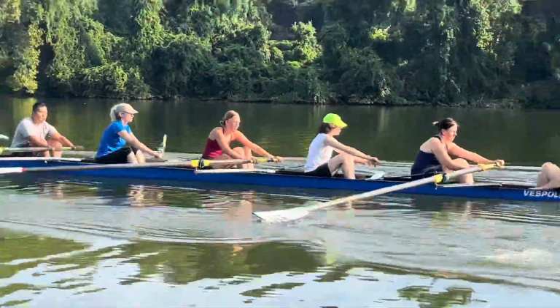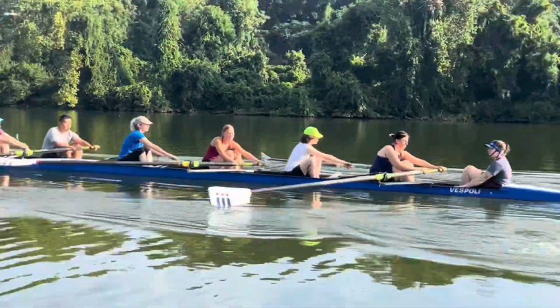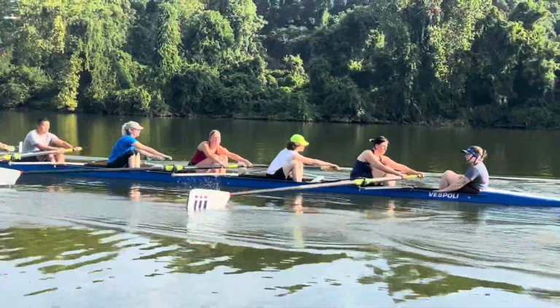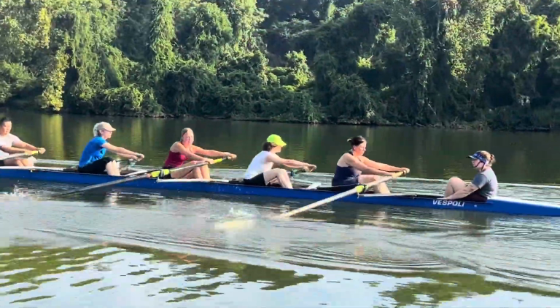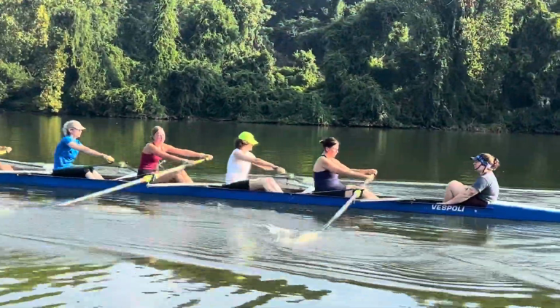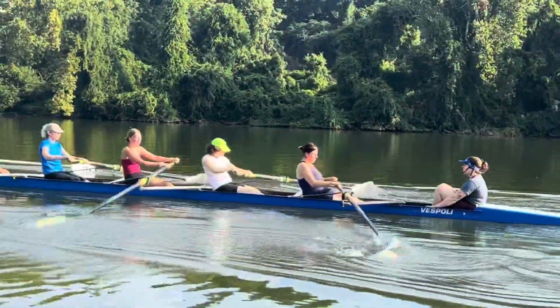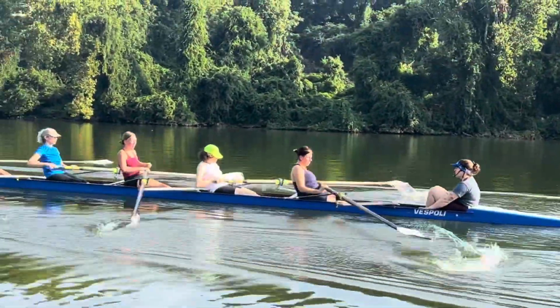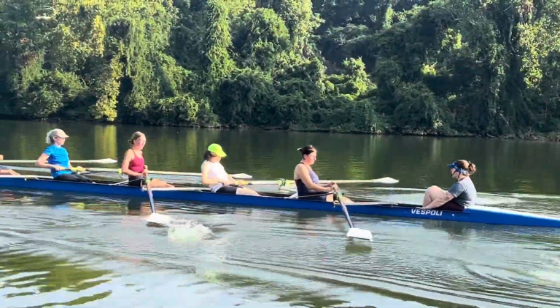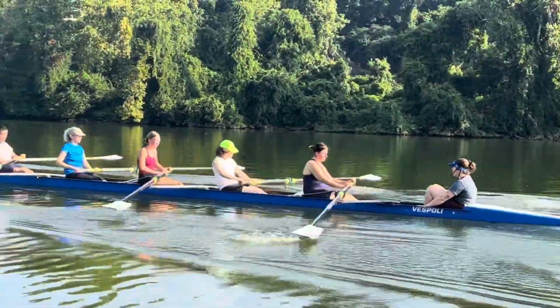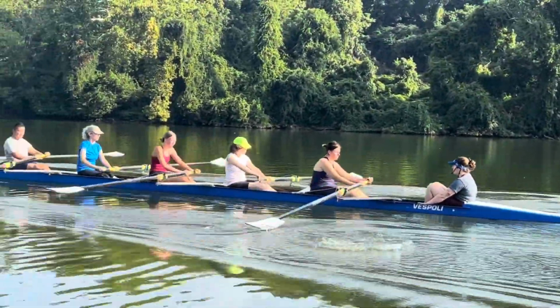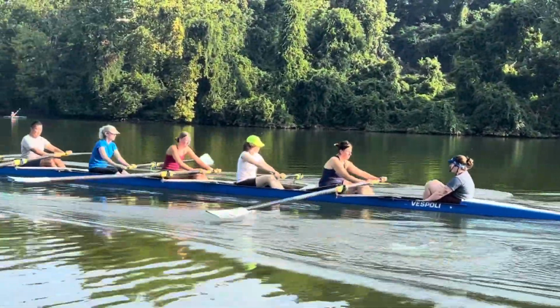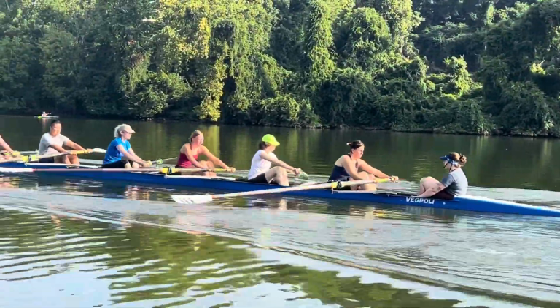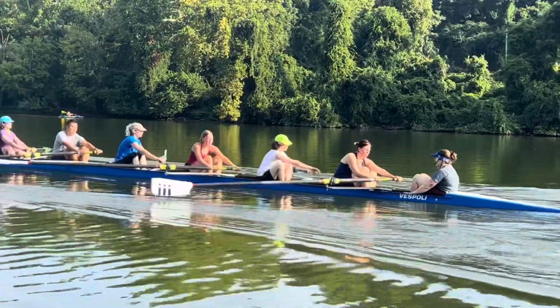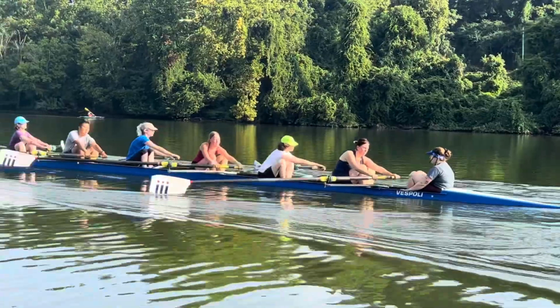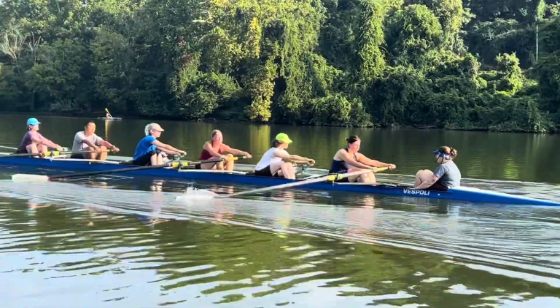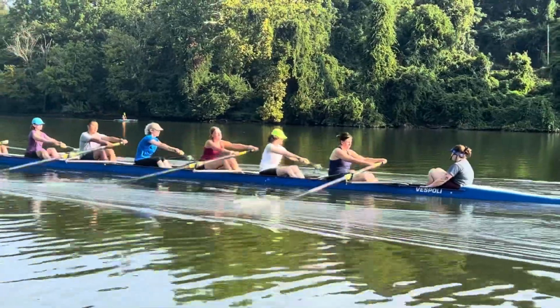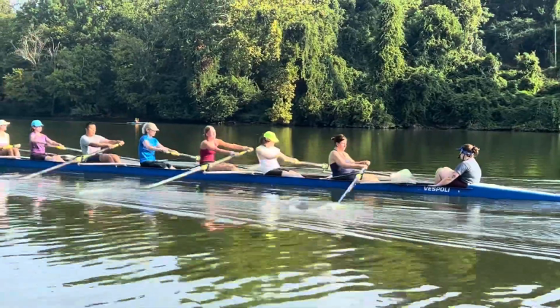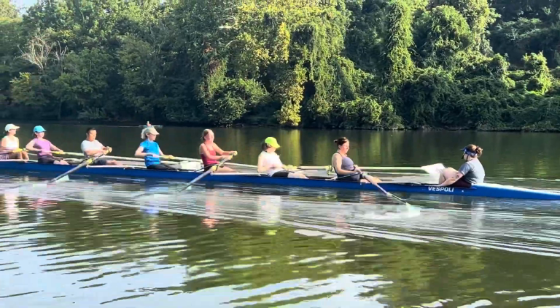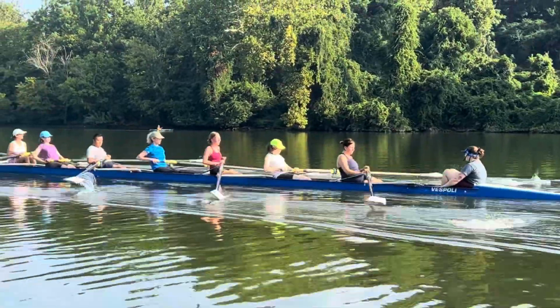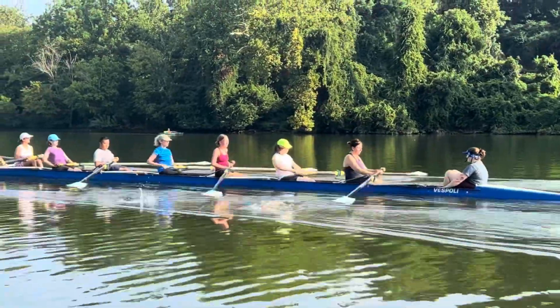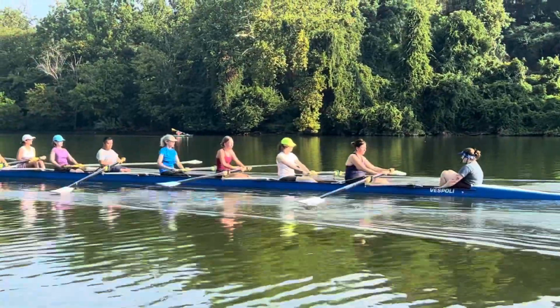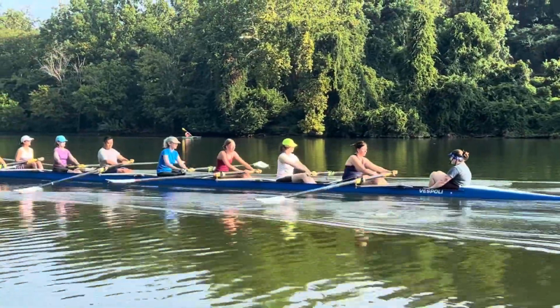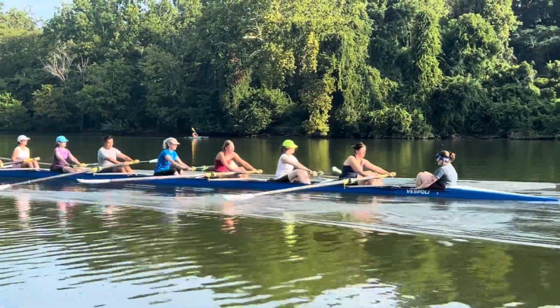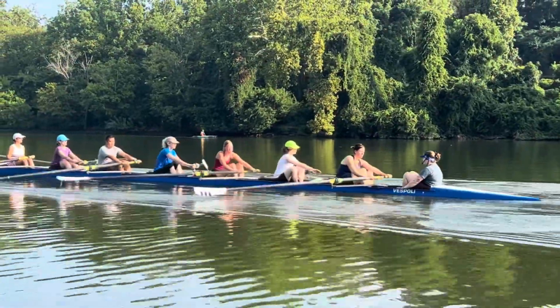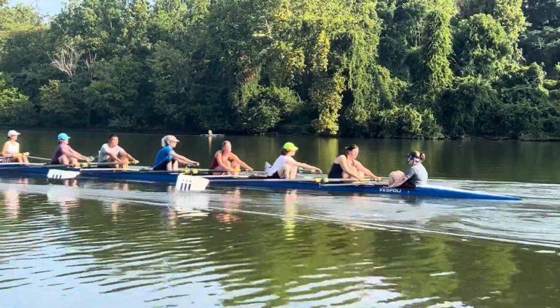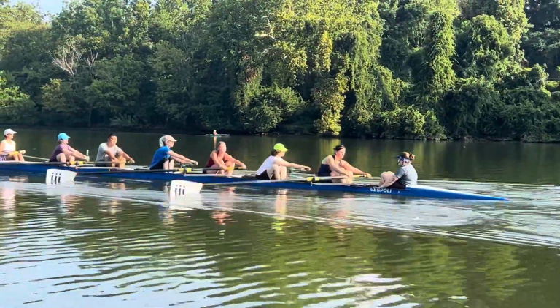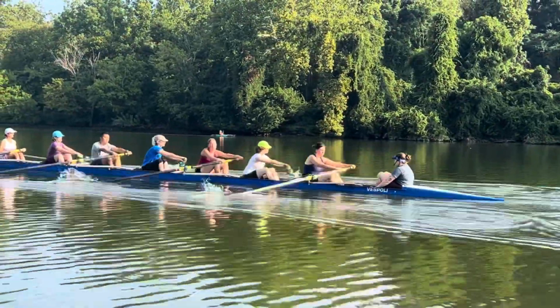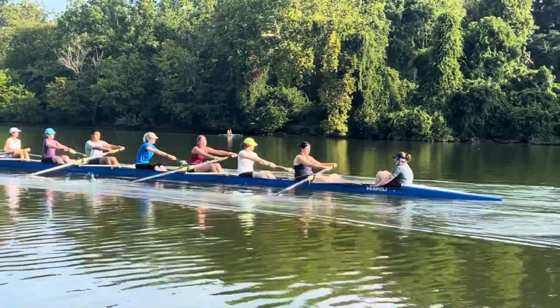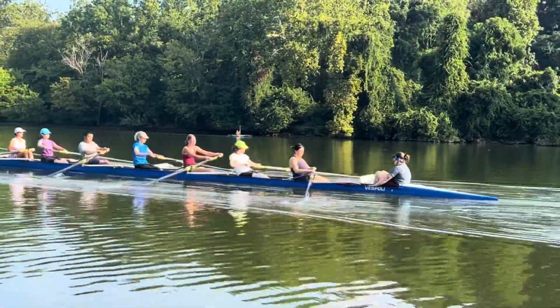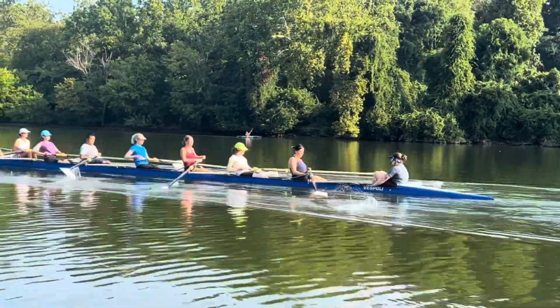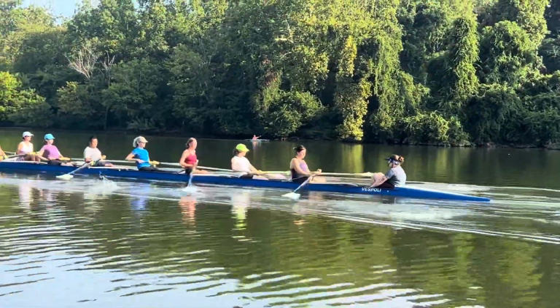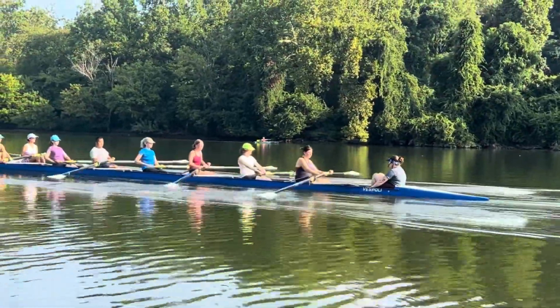We're doing 10 full strokes and then we're going to get 10 legs only, and we're going to see if you open your shoulders early.